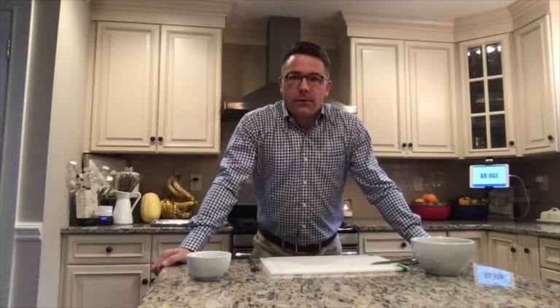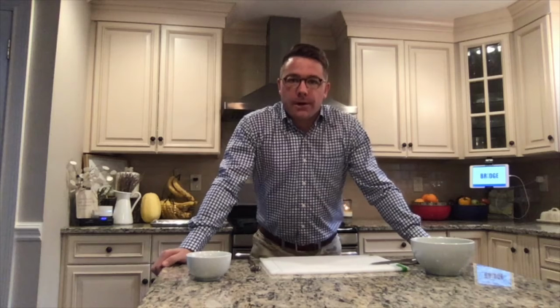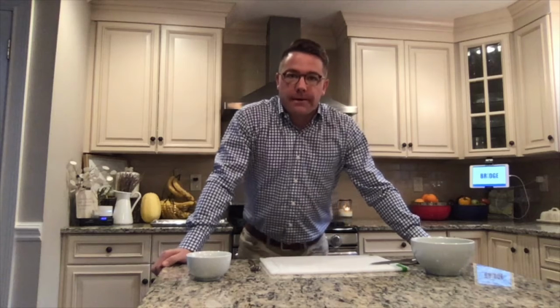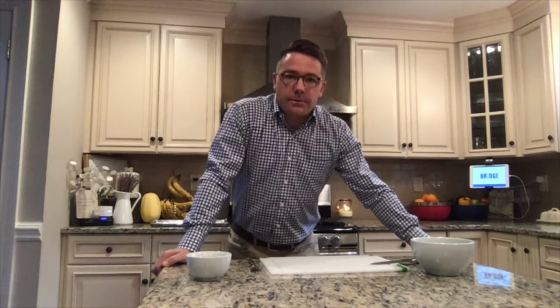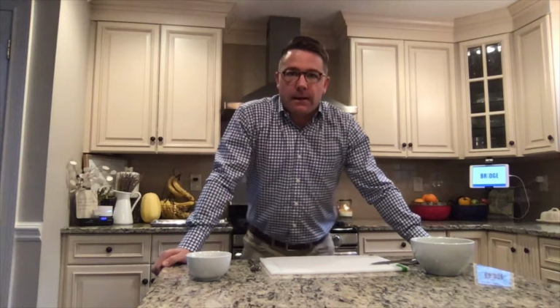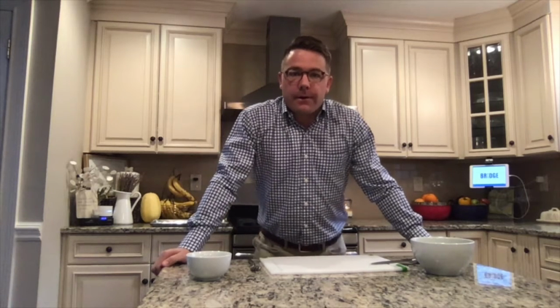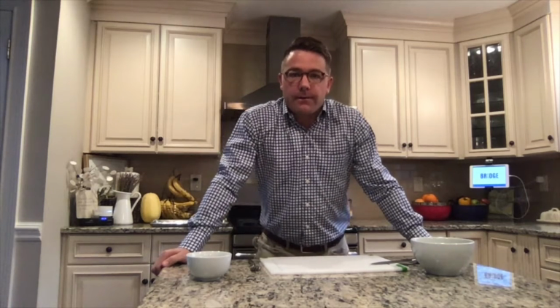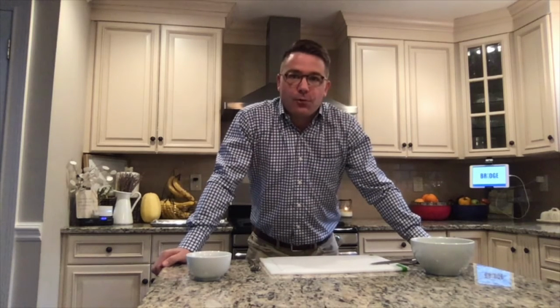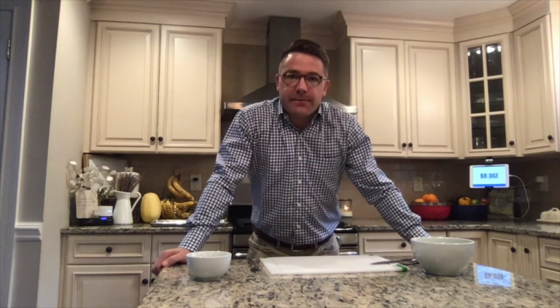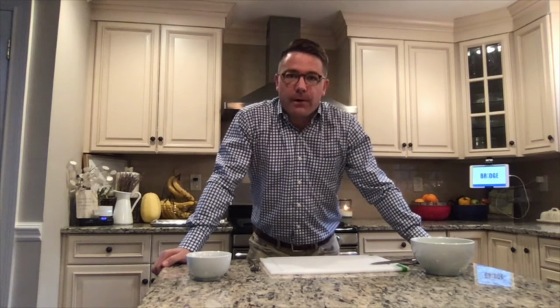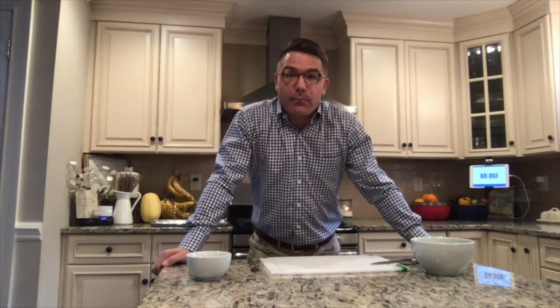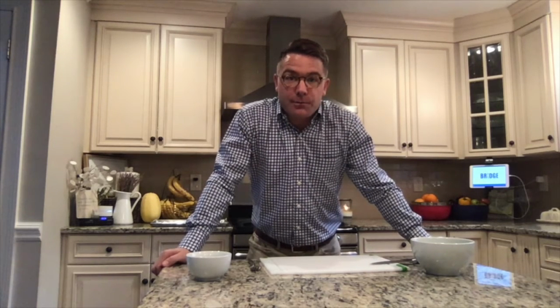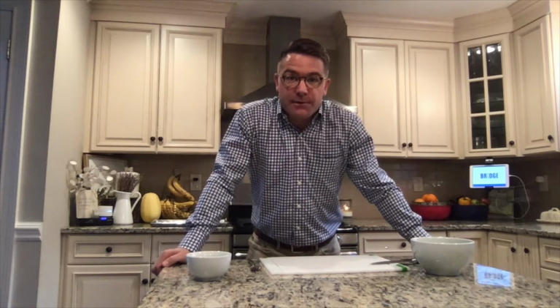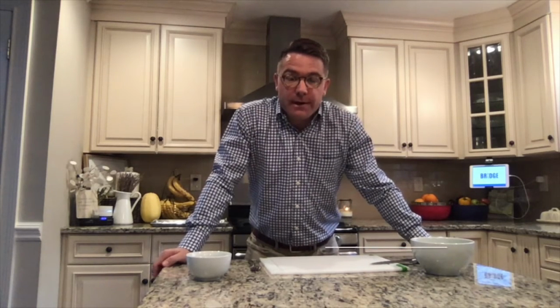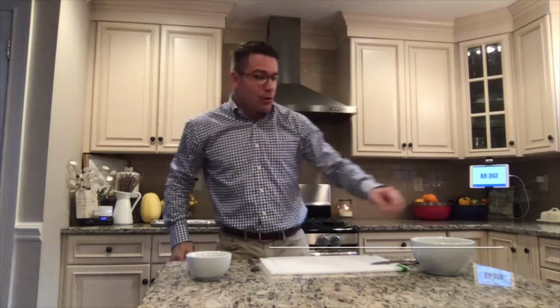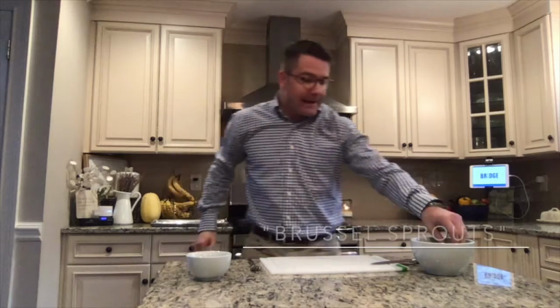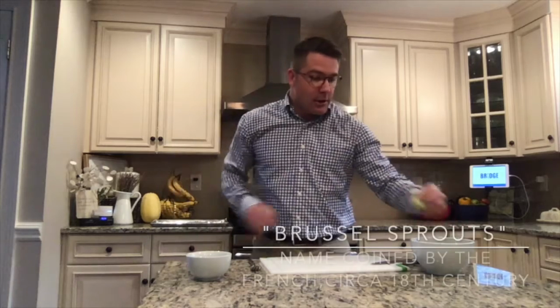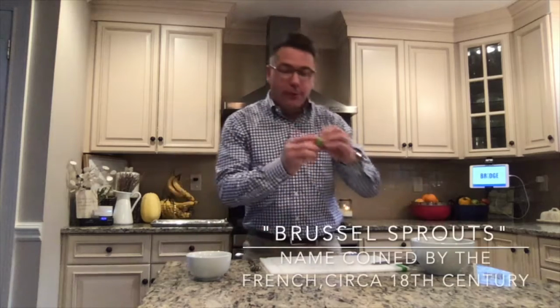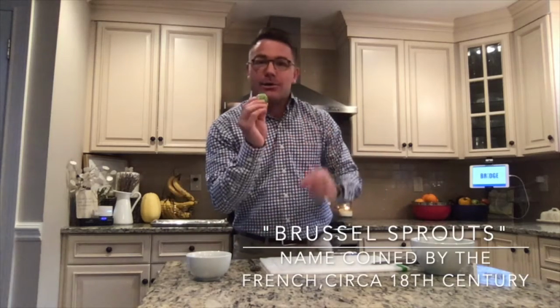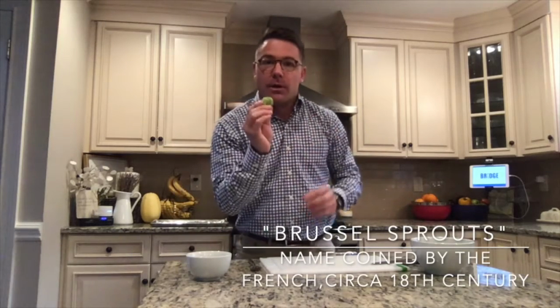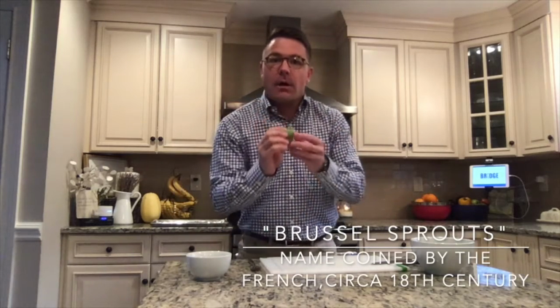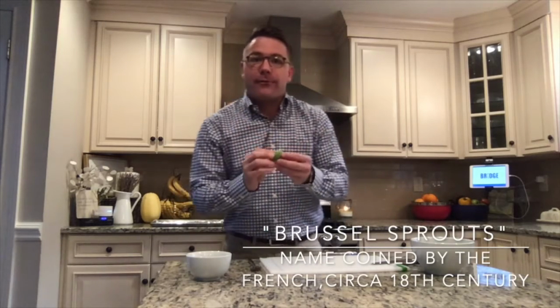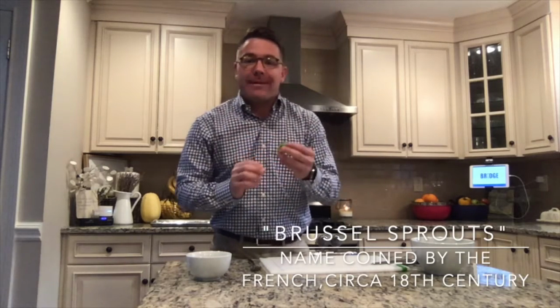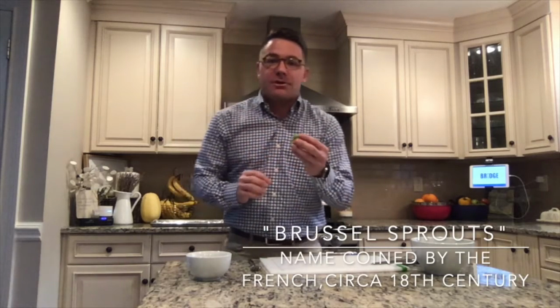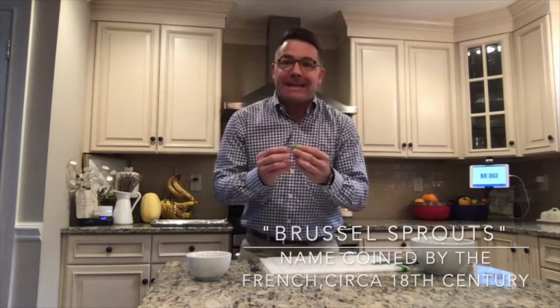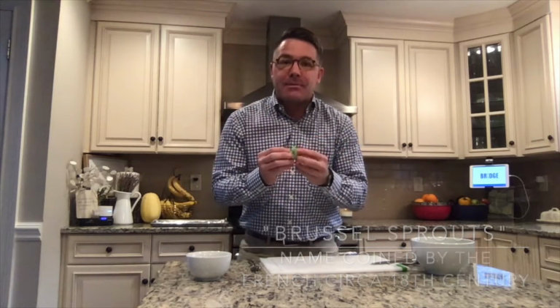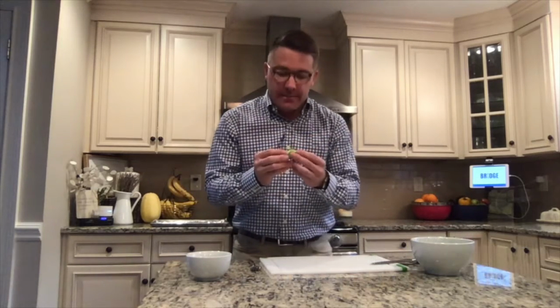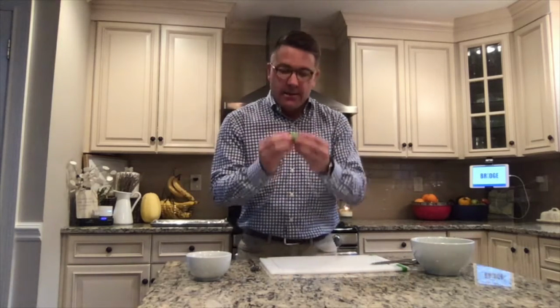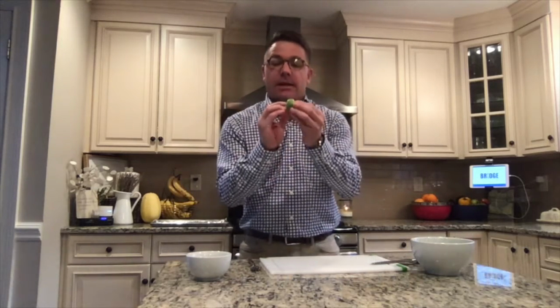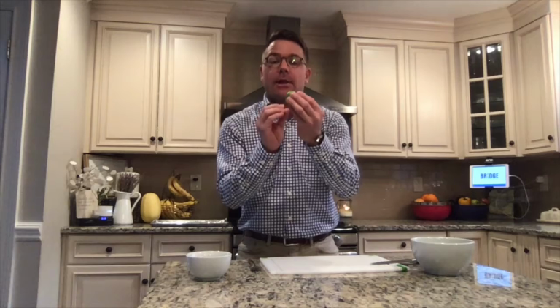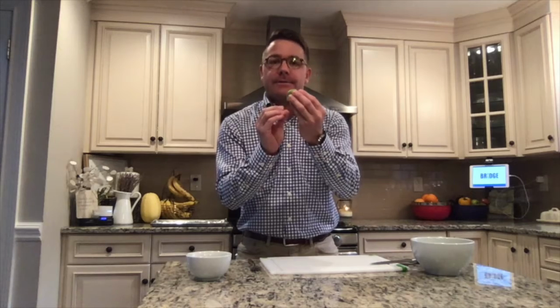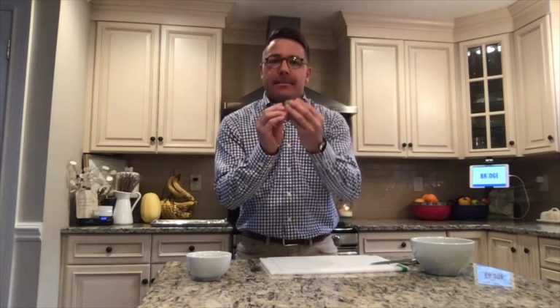Greetings young men. Coach Tyler Lauer here. Got a new recipe for you. We got Brussels sprouts this week — a great little vegetable coming from the mustard and cabbage family. Looks like little heads of cabbage.